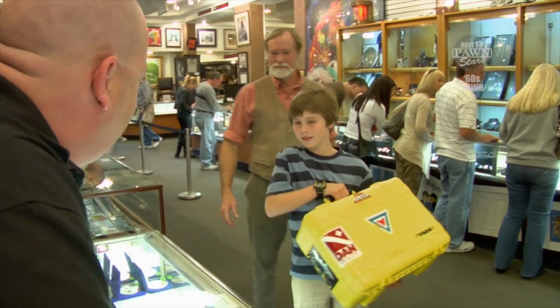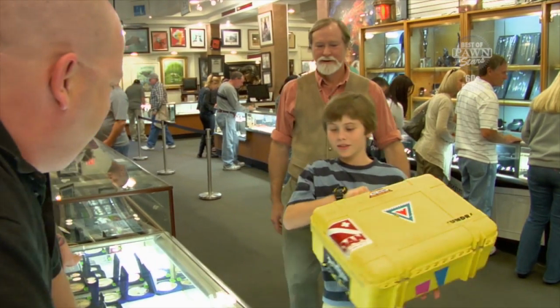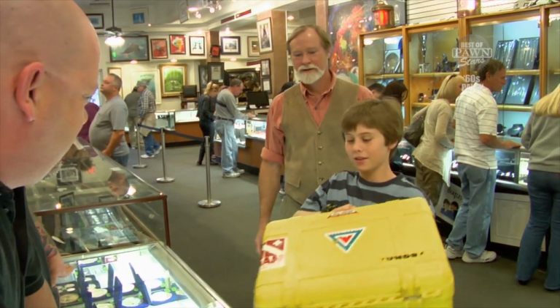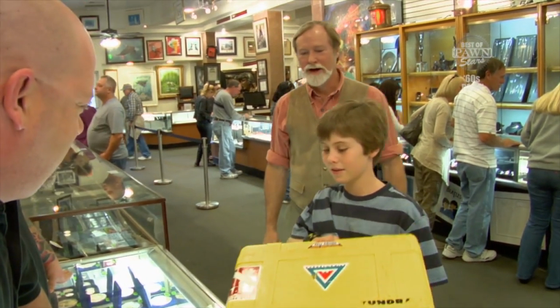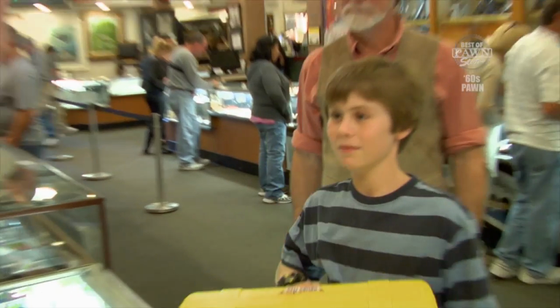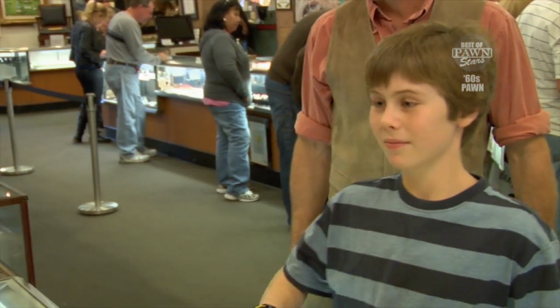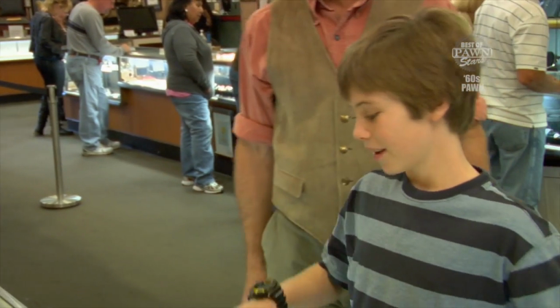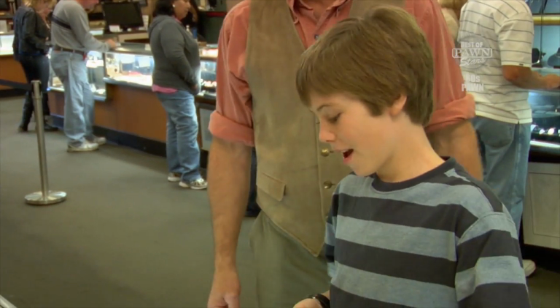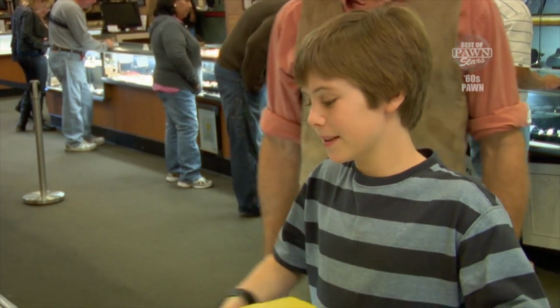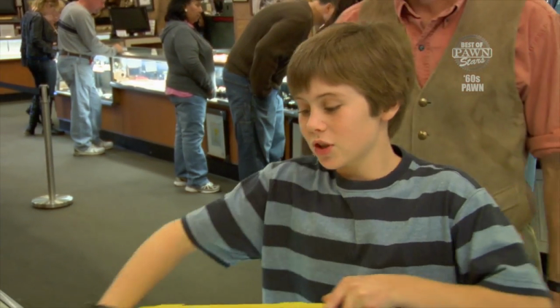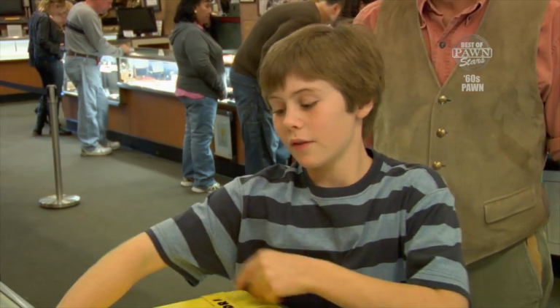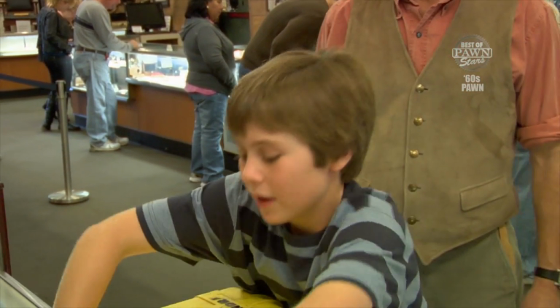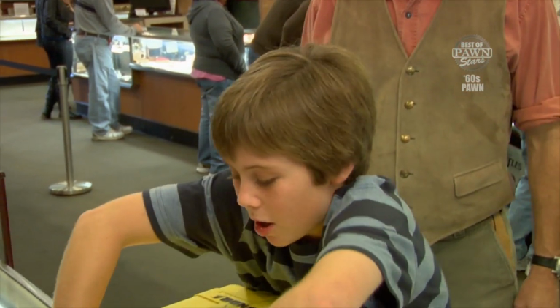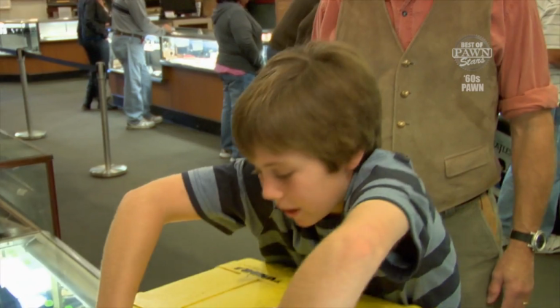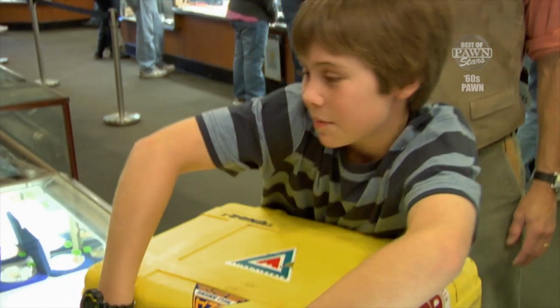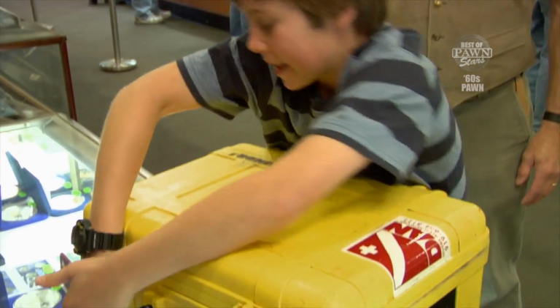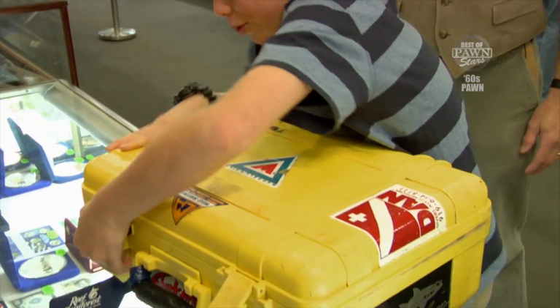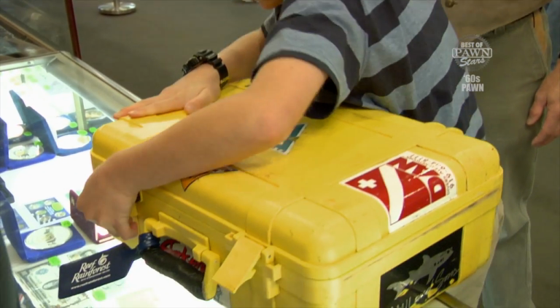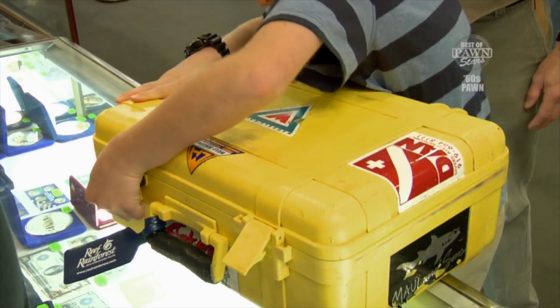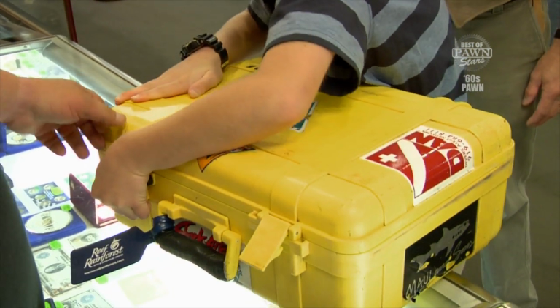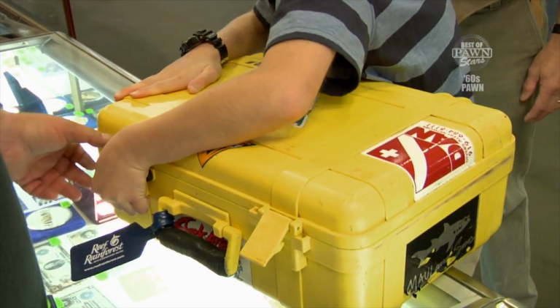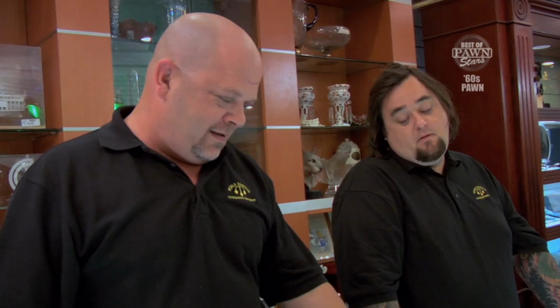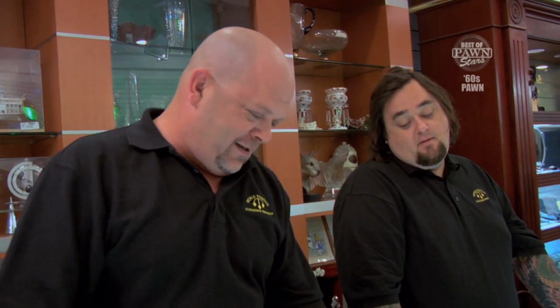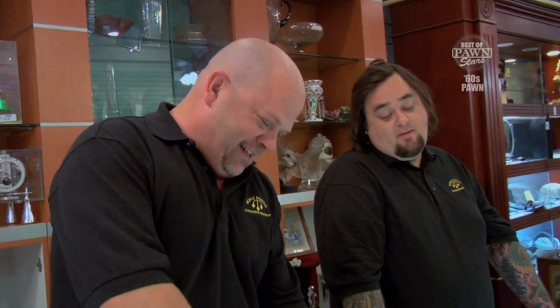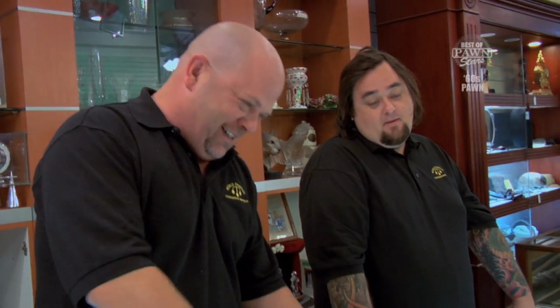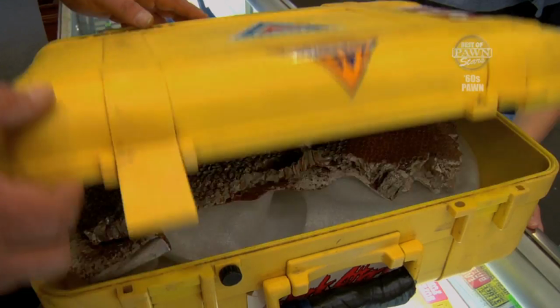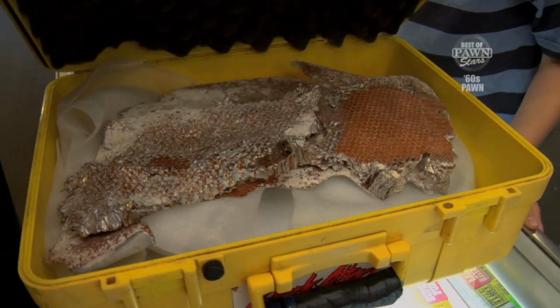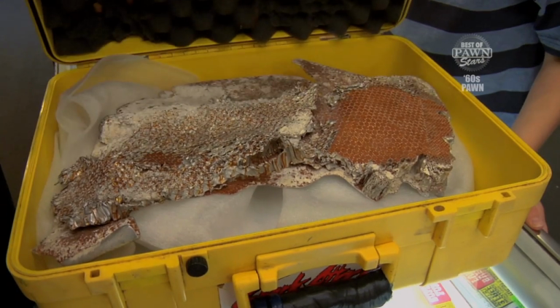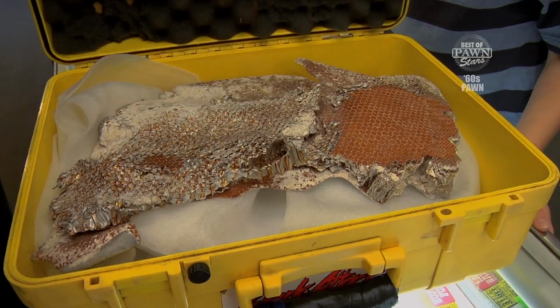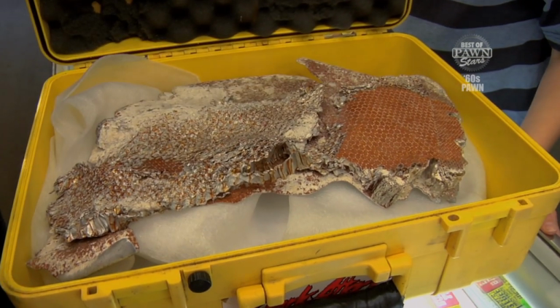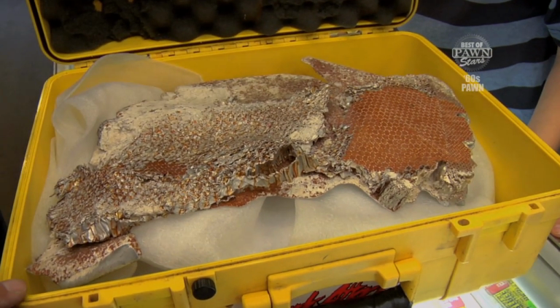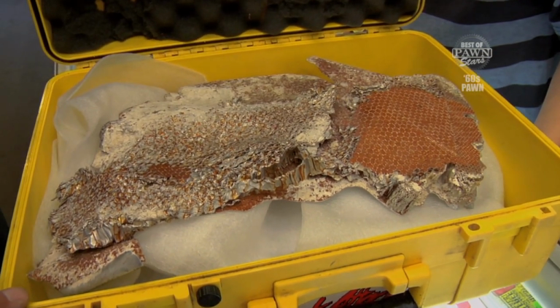How's it going, guys? All right. What do we have here? A piece of heat shield off the Apollo 11 space capsule. That's seriously cool.